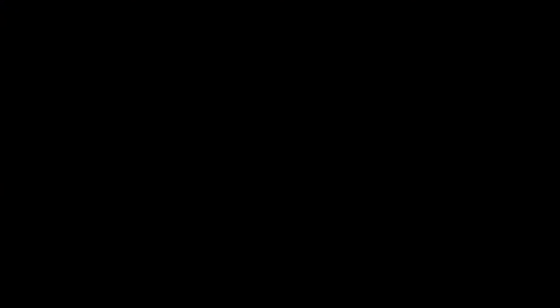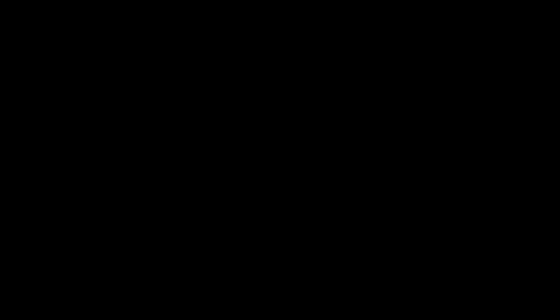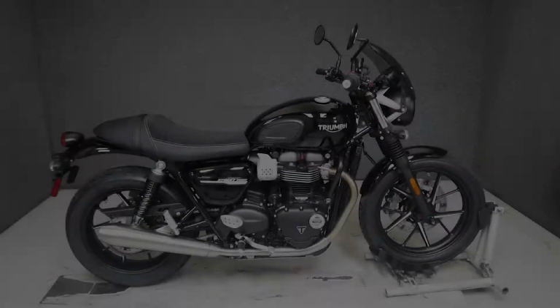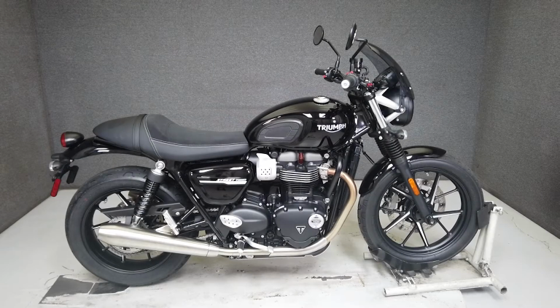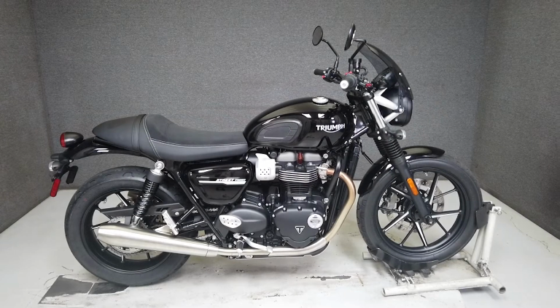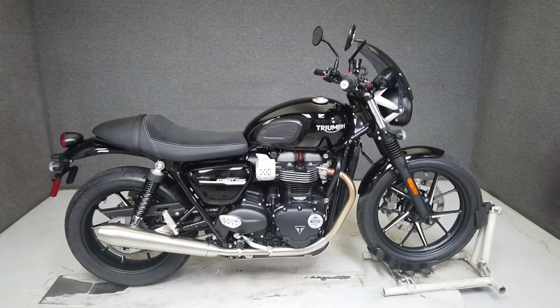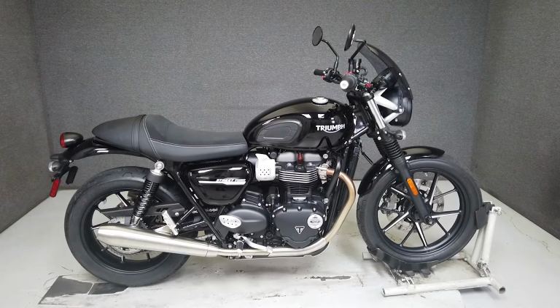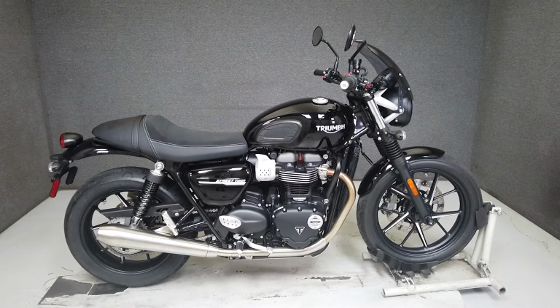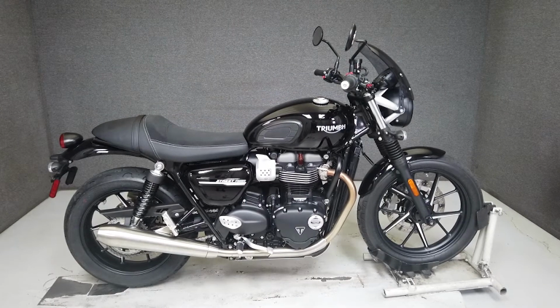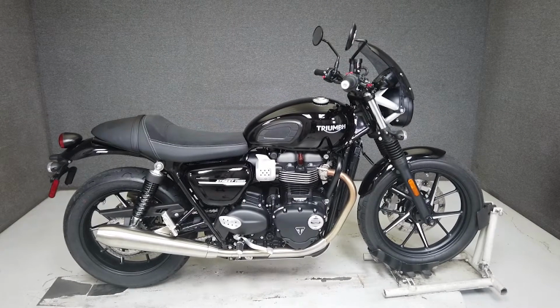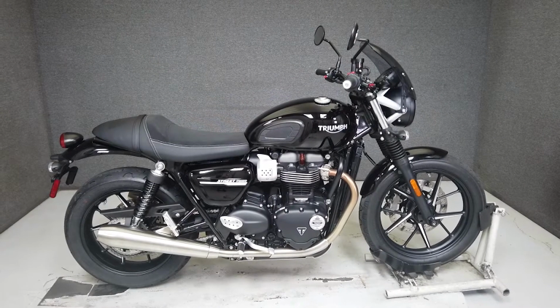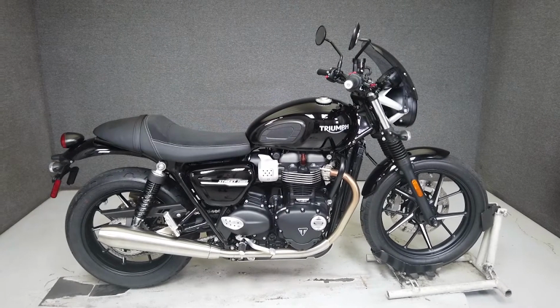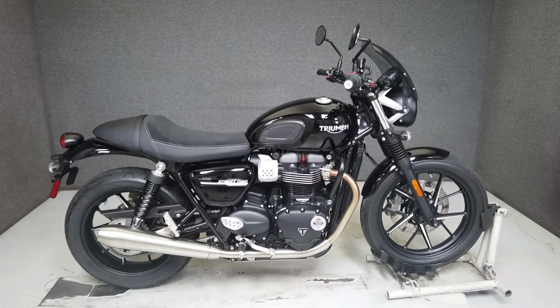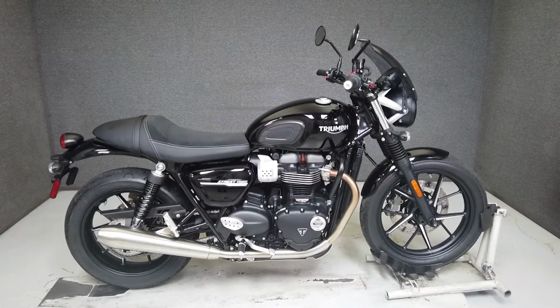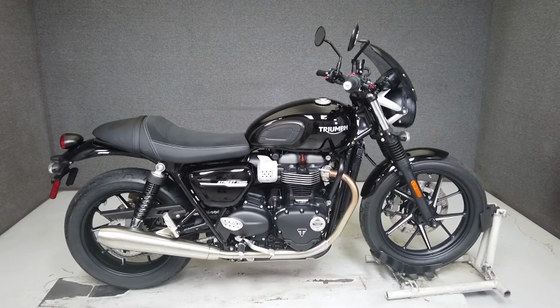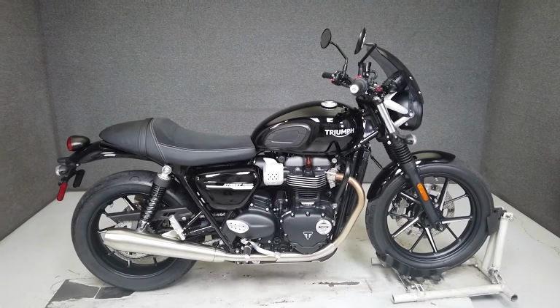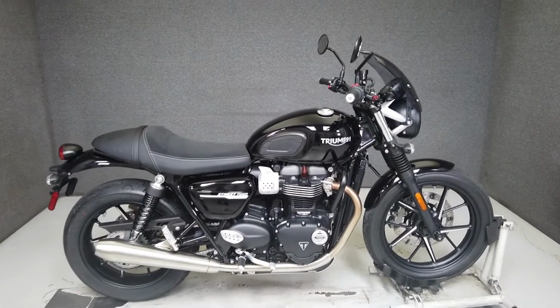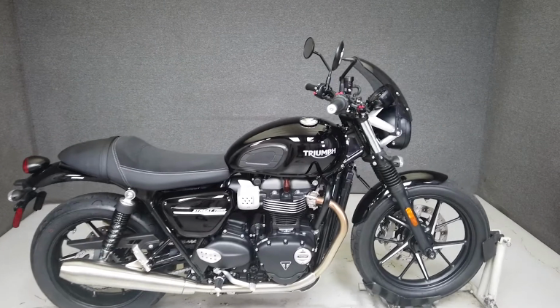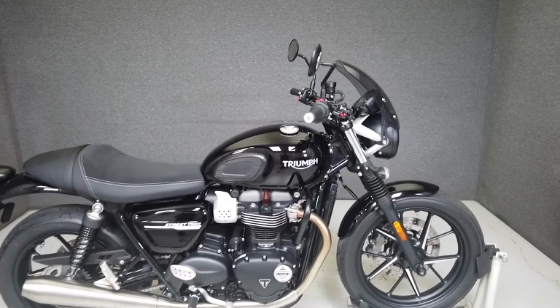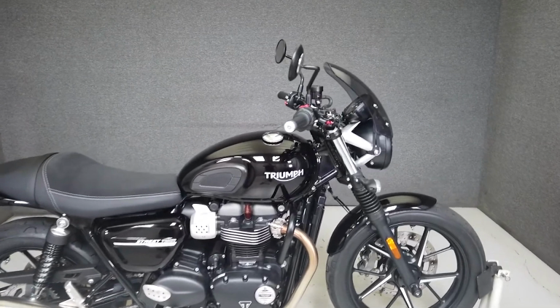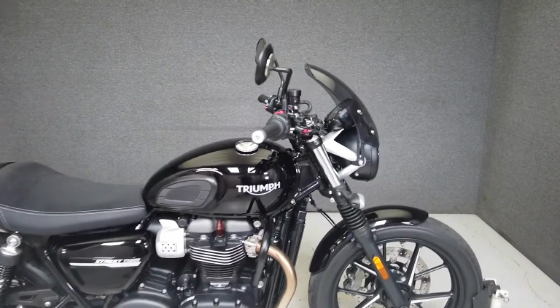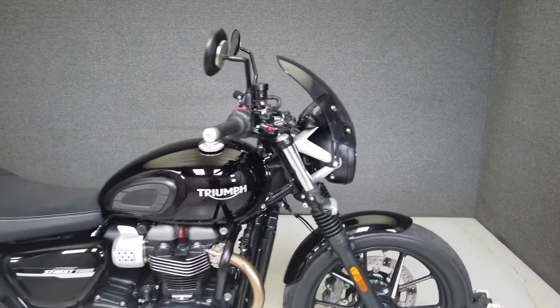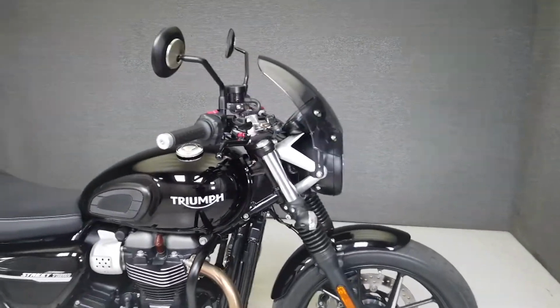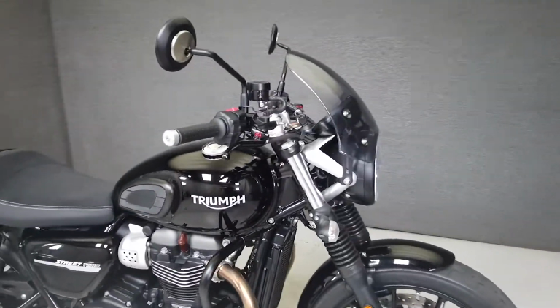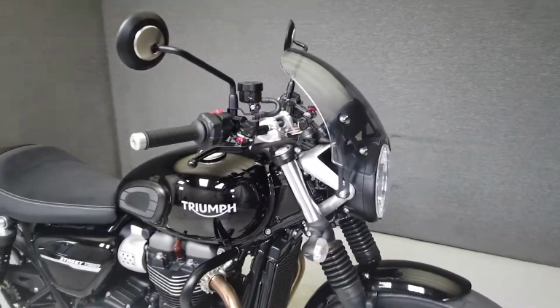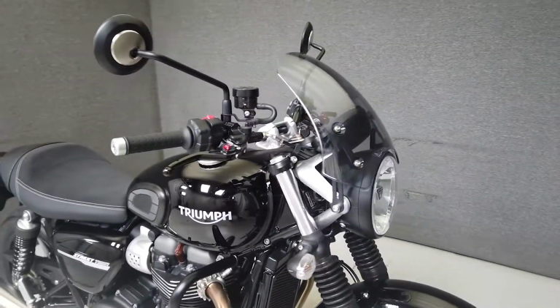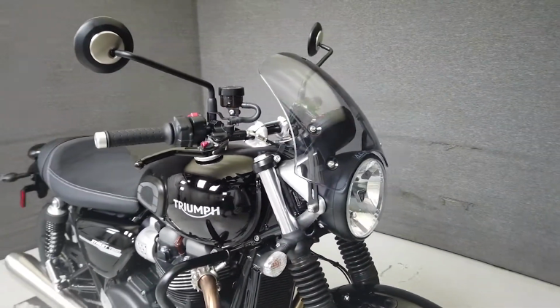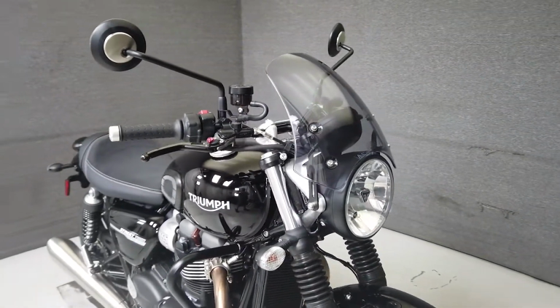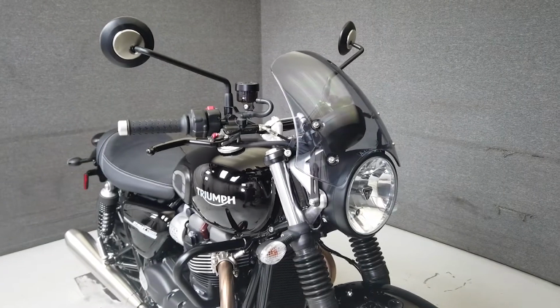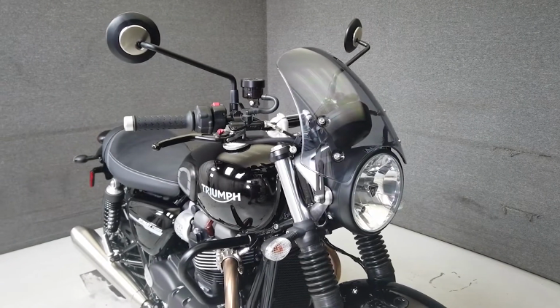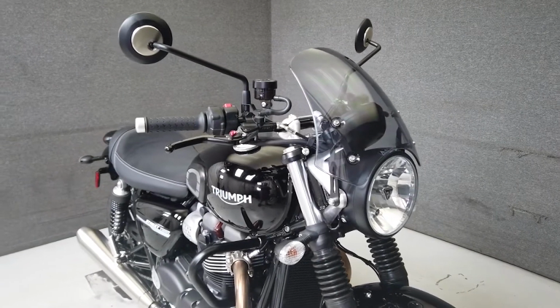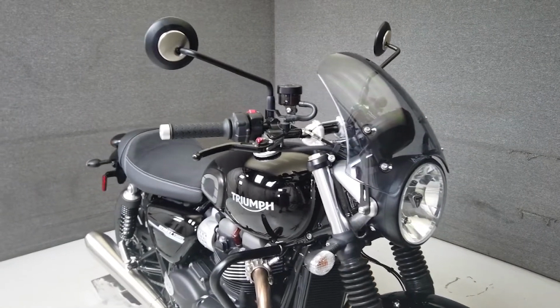Hey everyone, this is Keegan from National Power Sports. This 2020 Triumph Street Twin with only 1,643 miles runs and rides well and passes New Hampshire State Inspection. It's been upgraded with a fly screen, engine guard, skid plate, and aftermarket levers.